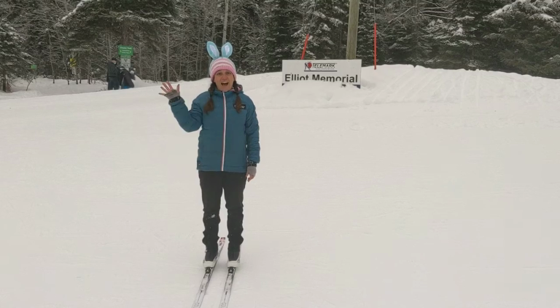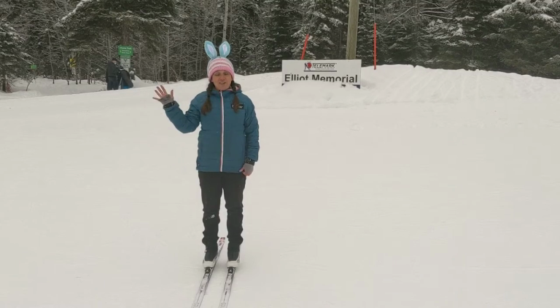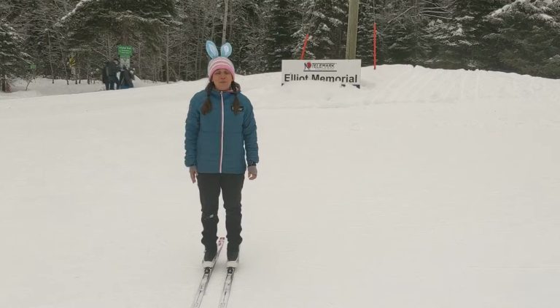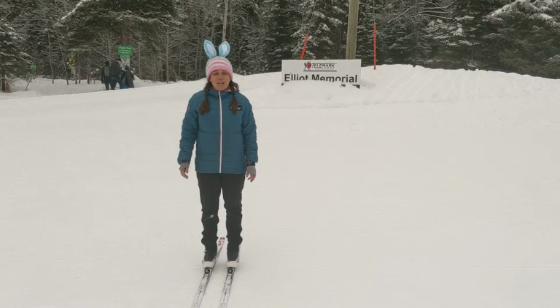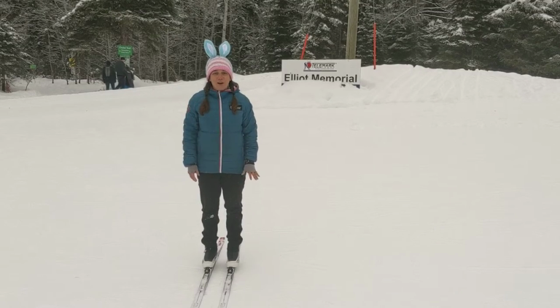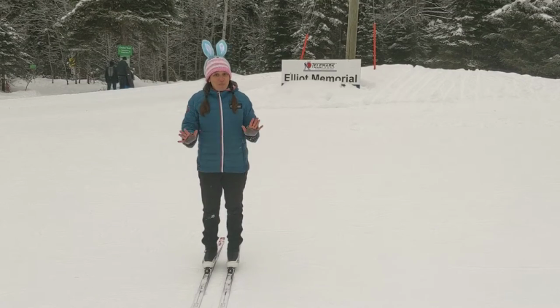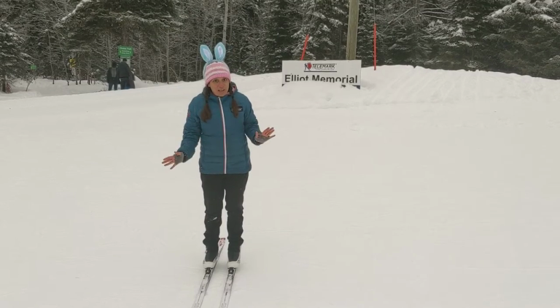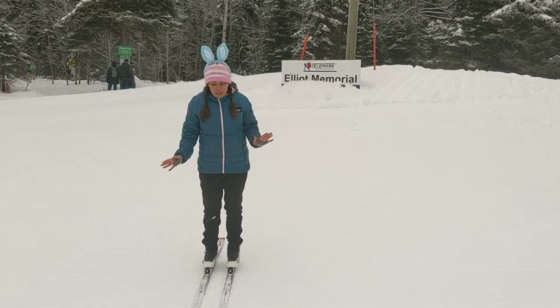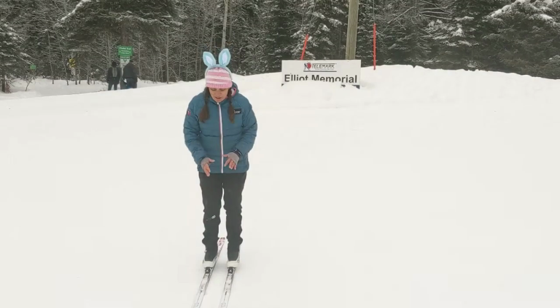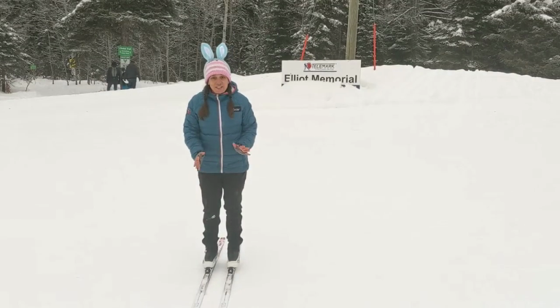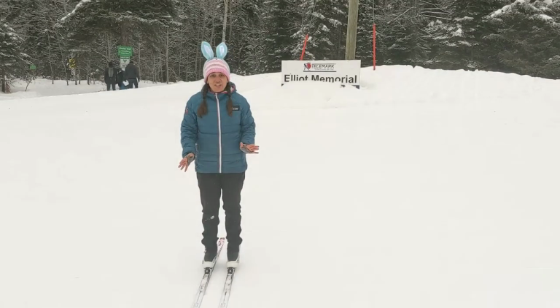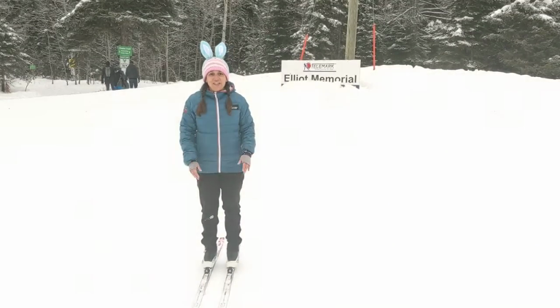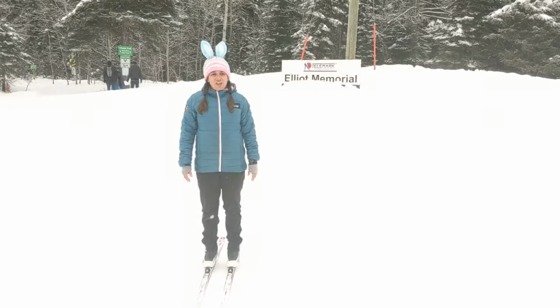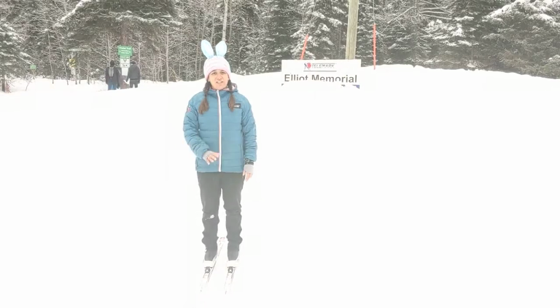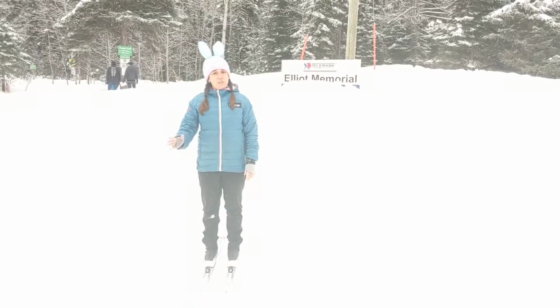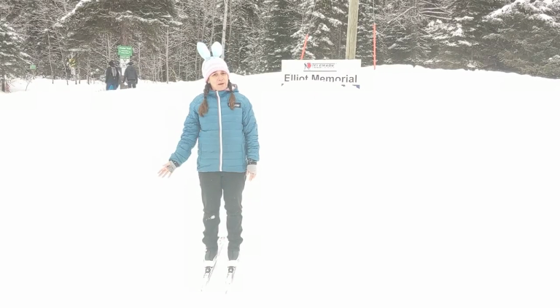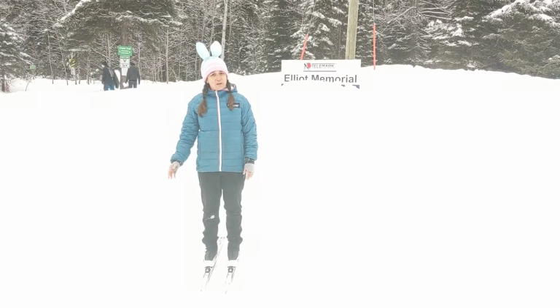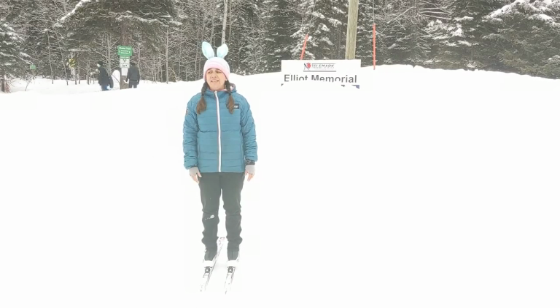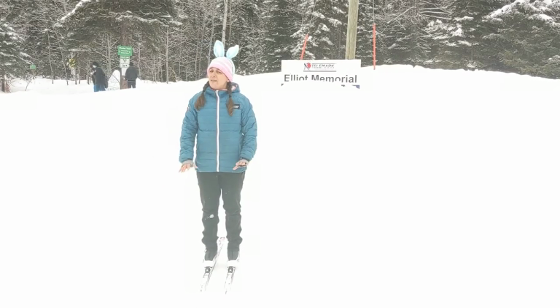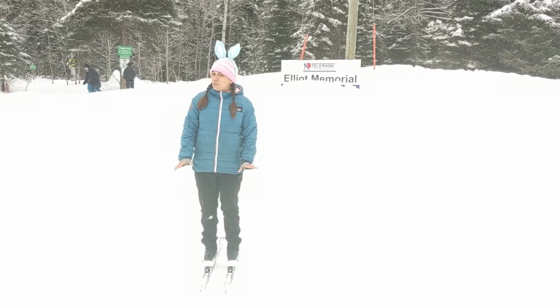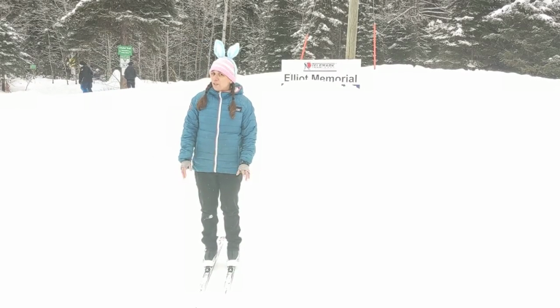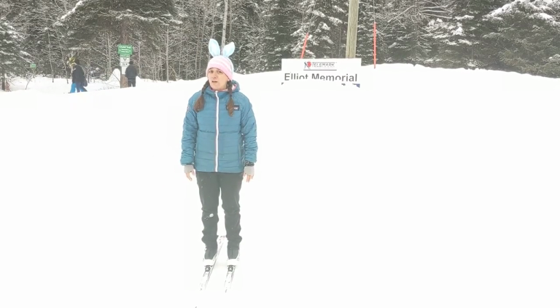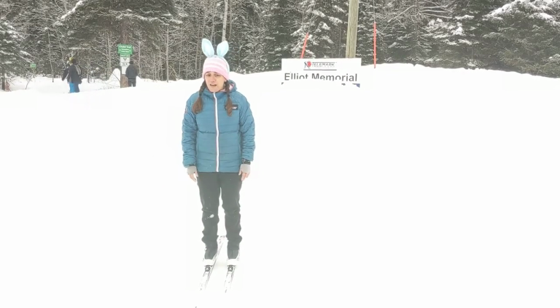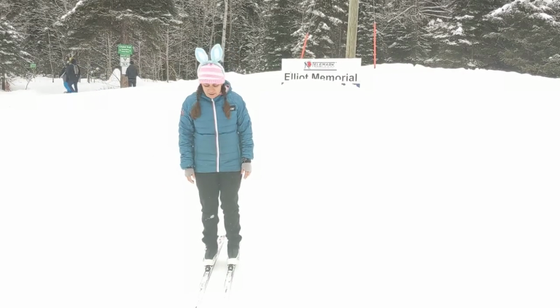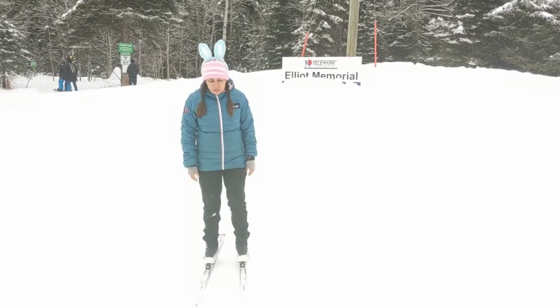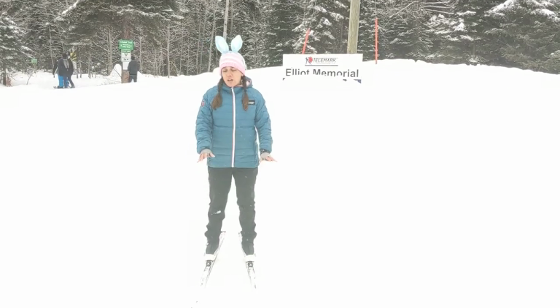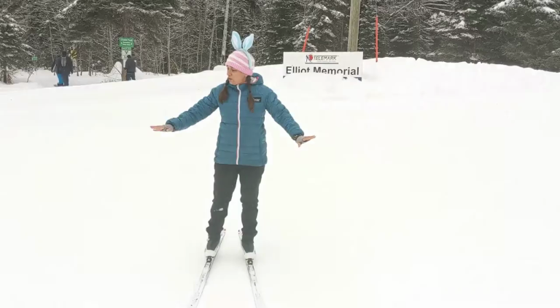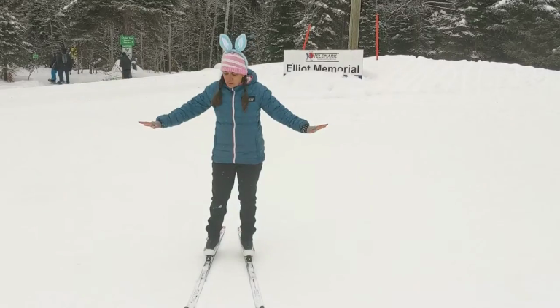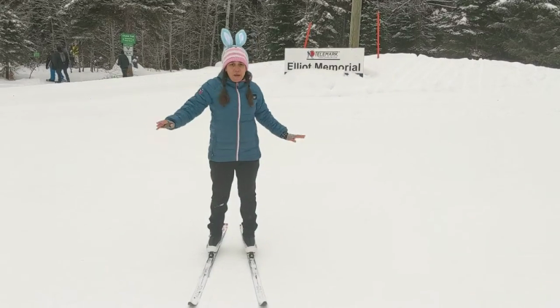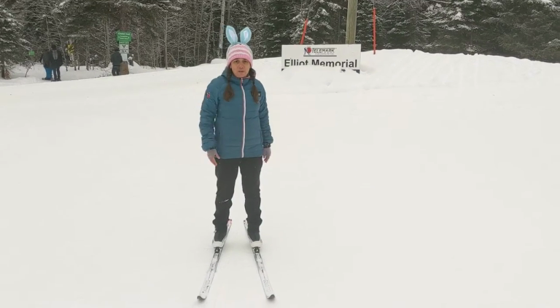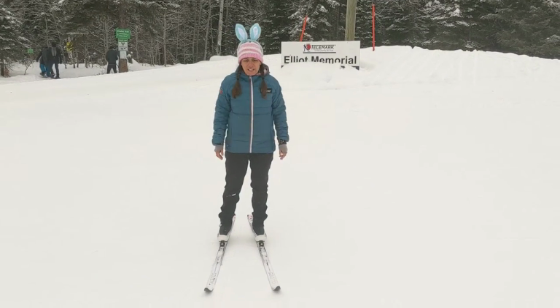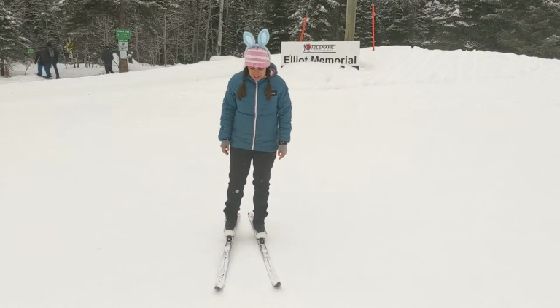Hi, Coach Deepa from Telemark. Today we're going to learn the star turn. Star turn is how we turn around on our skis. First we're going to learn this on flat ground so that we're not sliding around, so you want to pick good terrain to teach this.